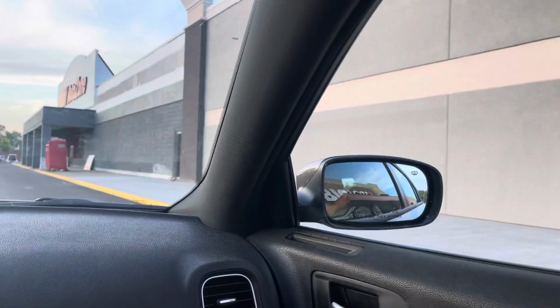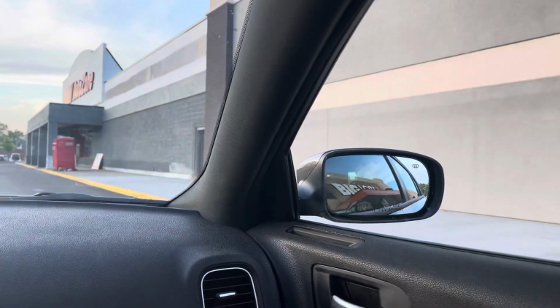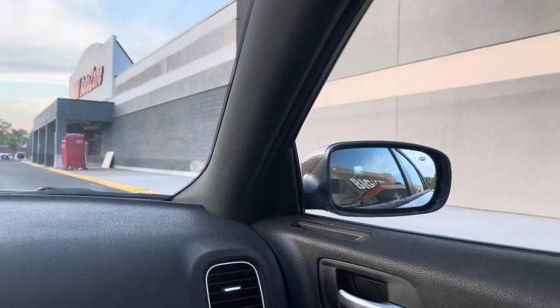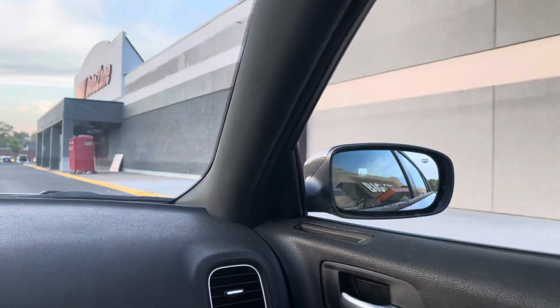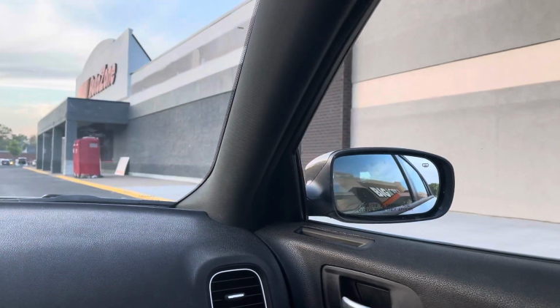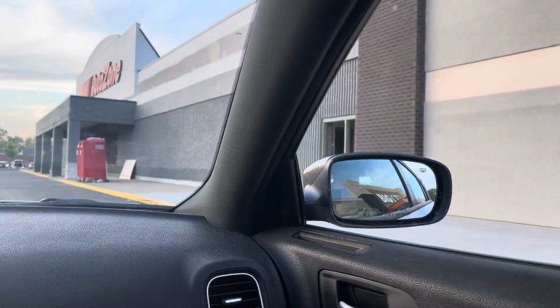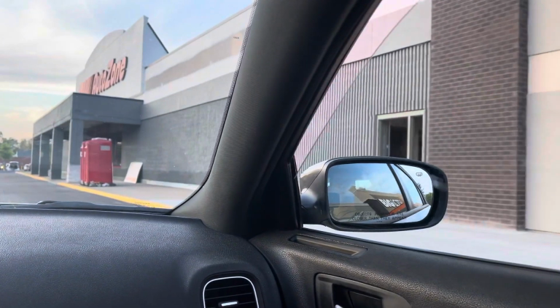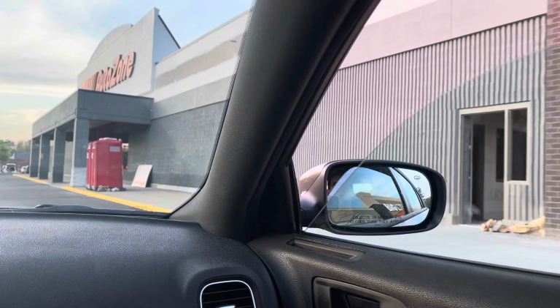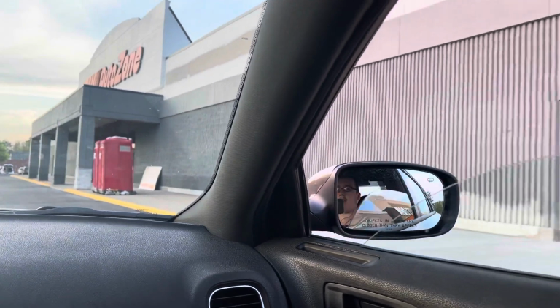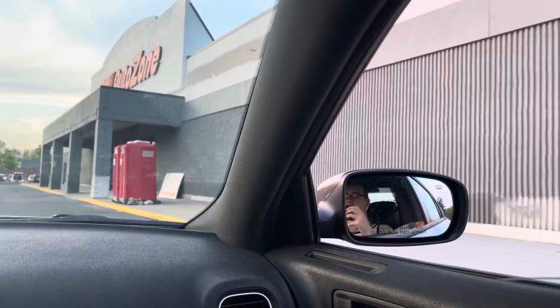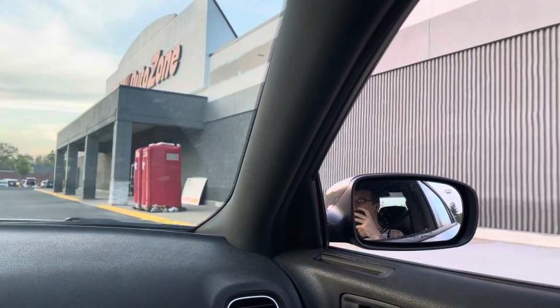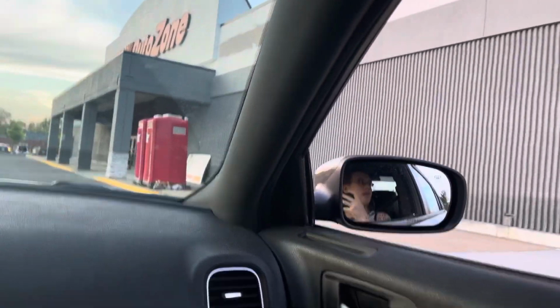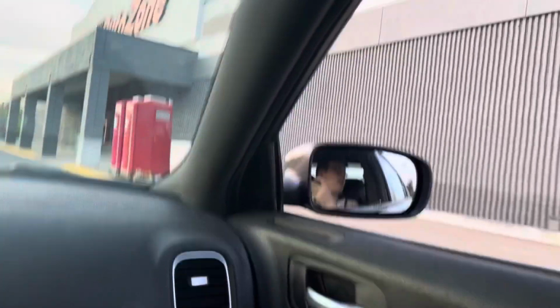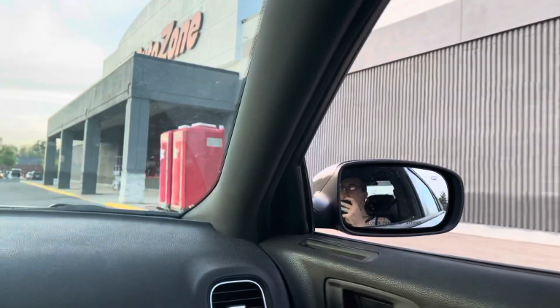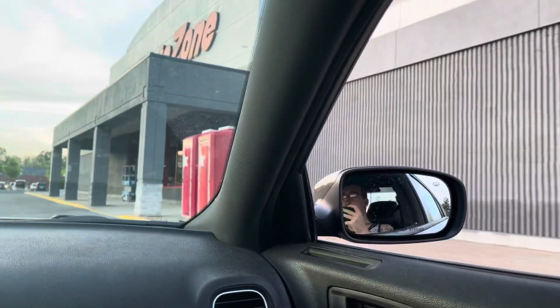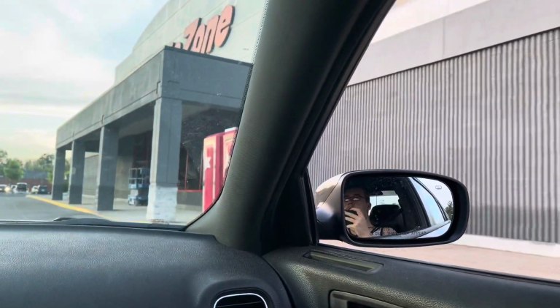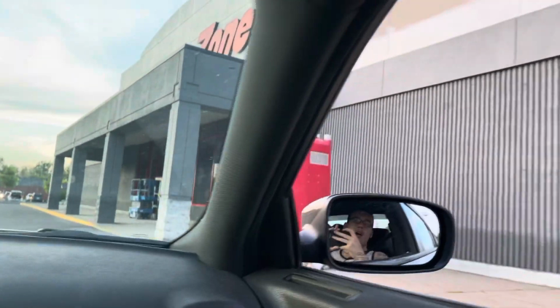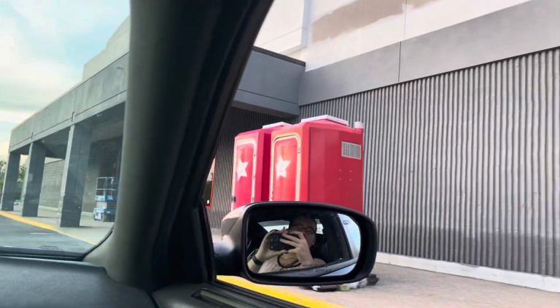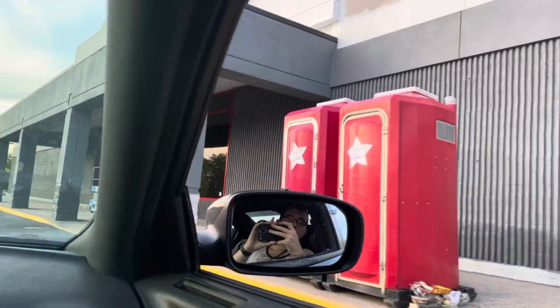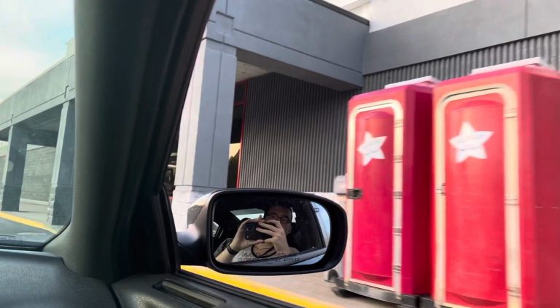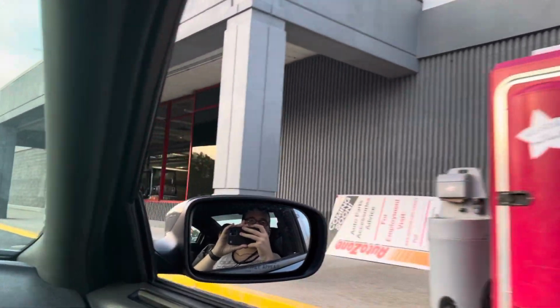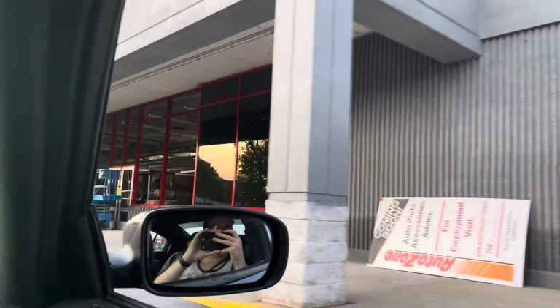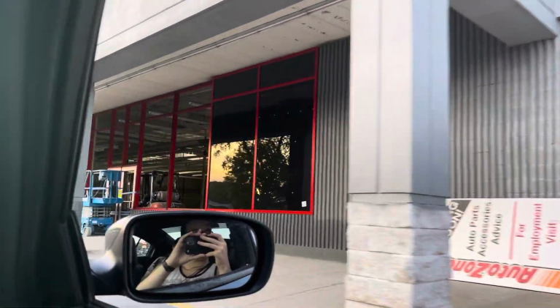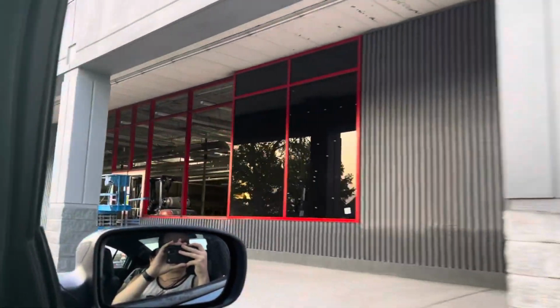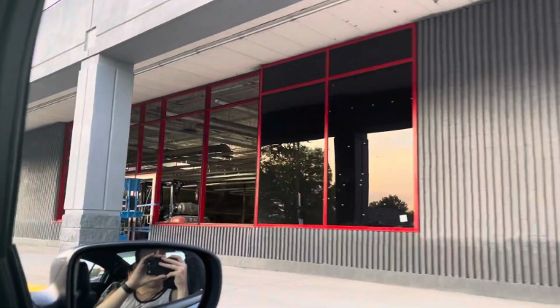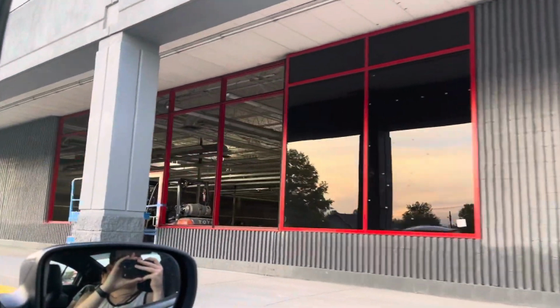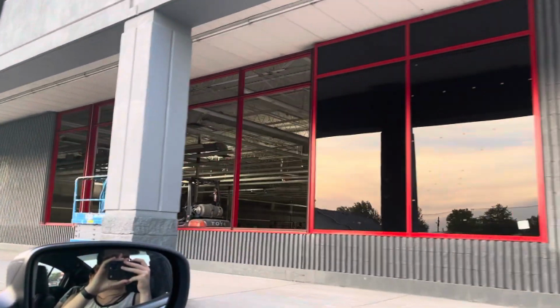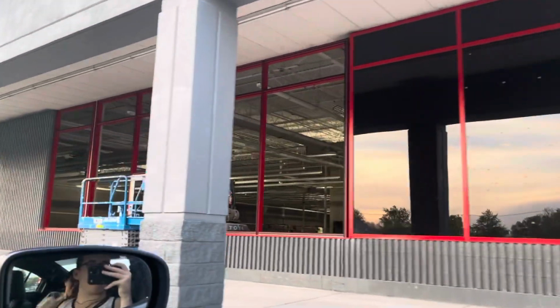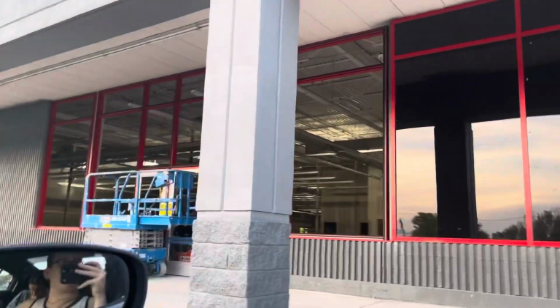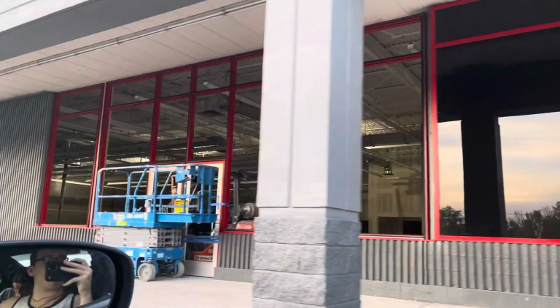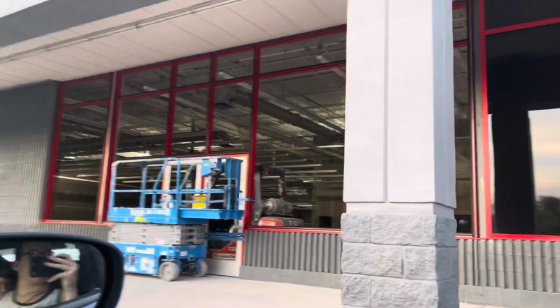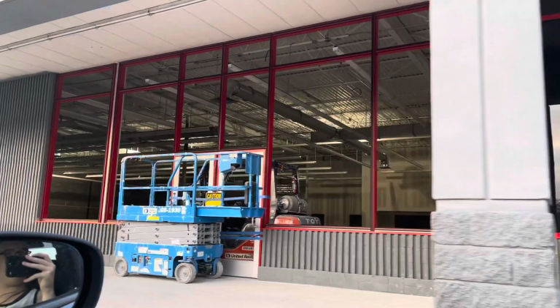First thing to notice — they added windows to the AutoZone where the former entrance of the Kmart was.